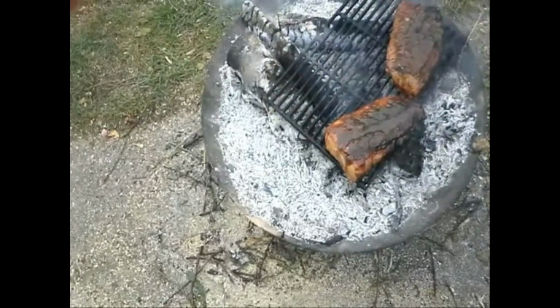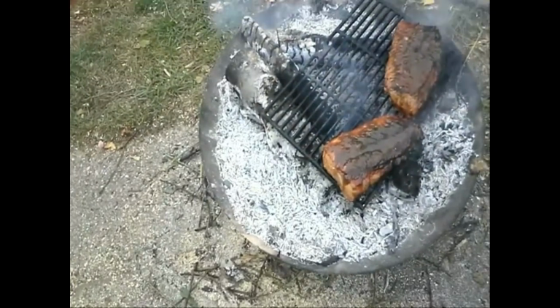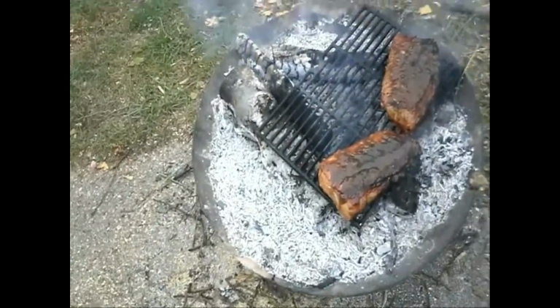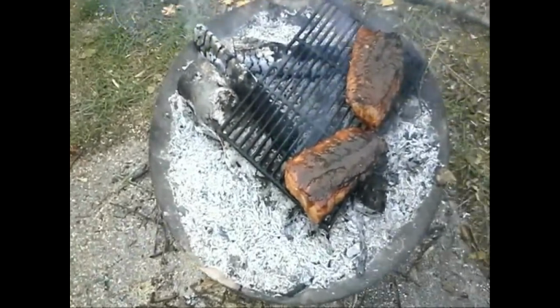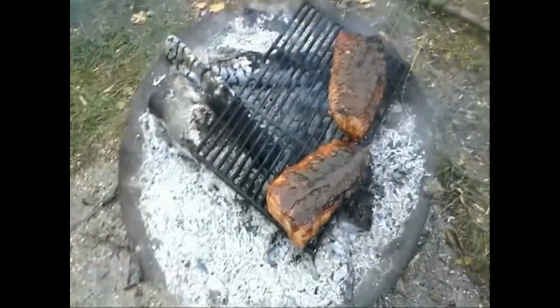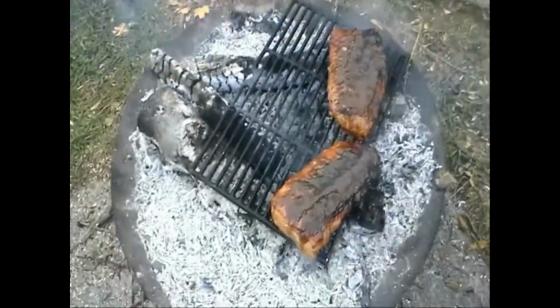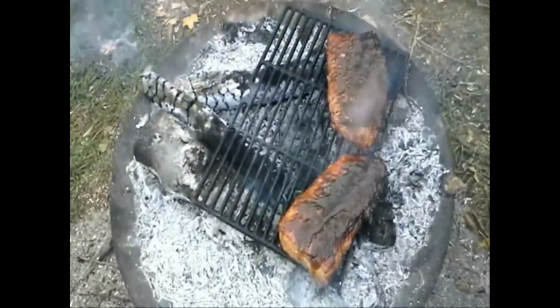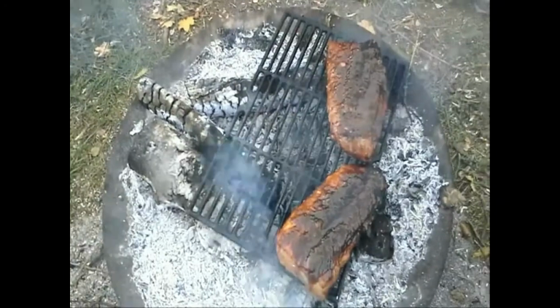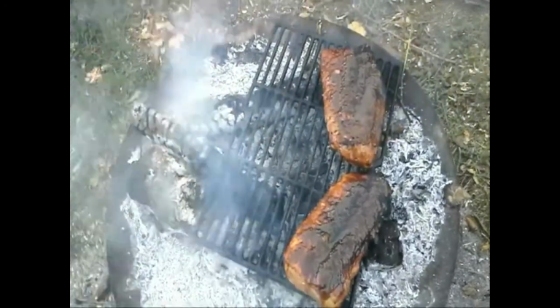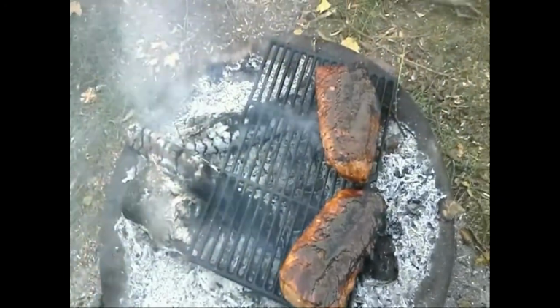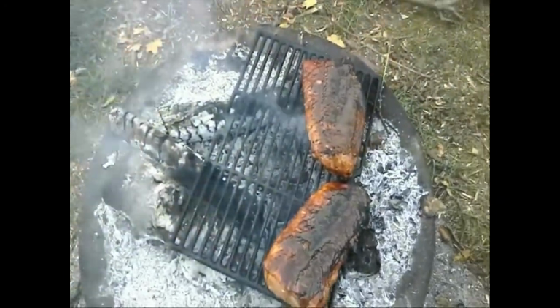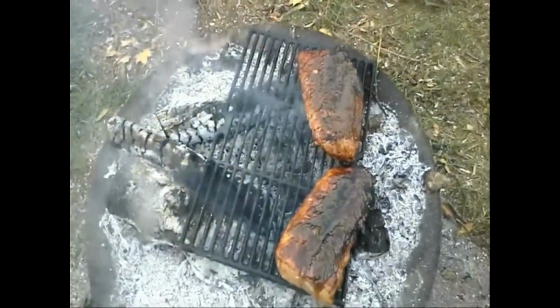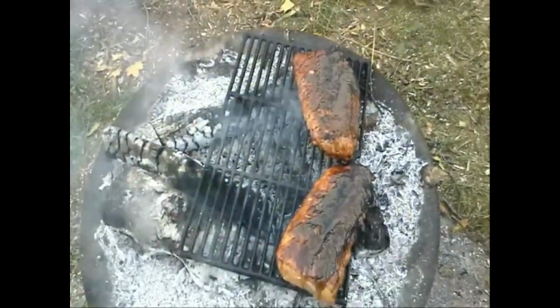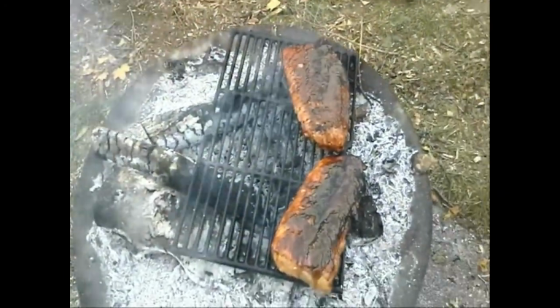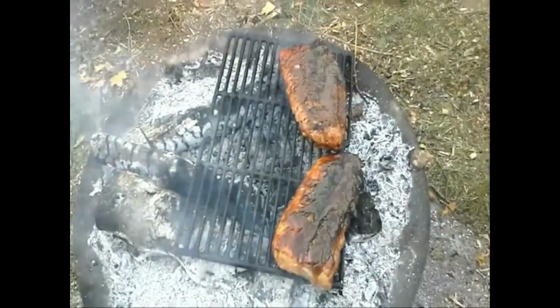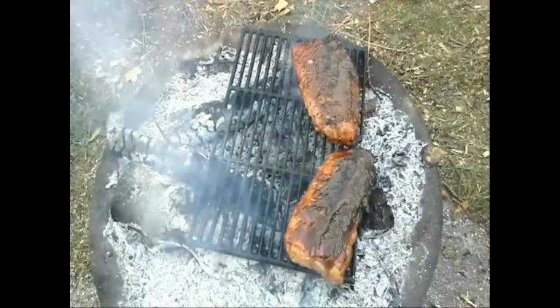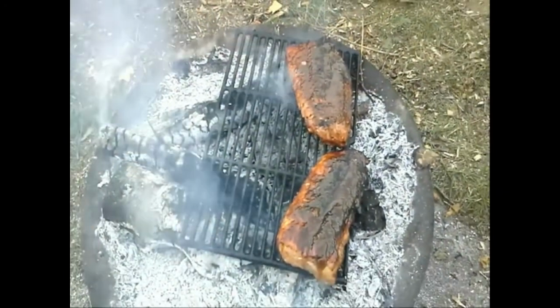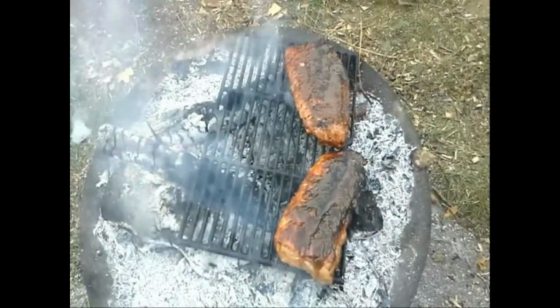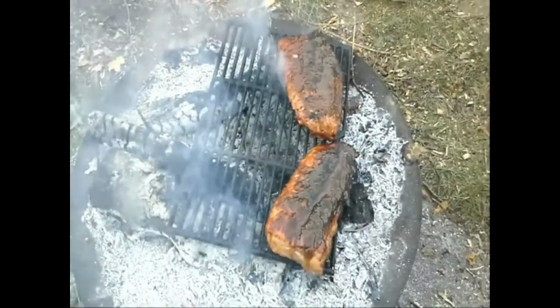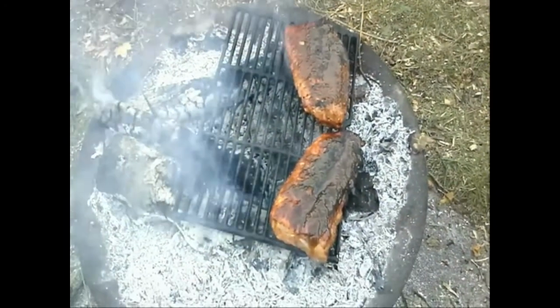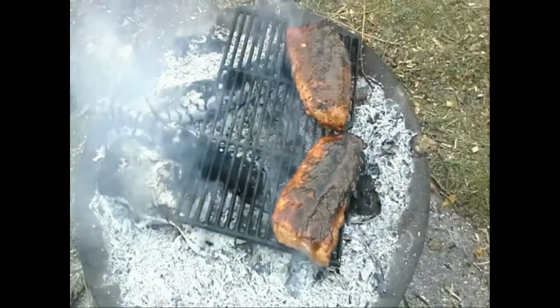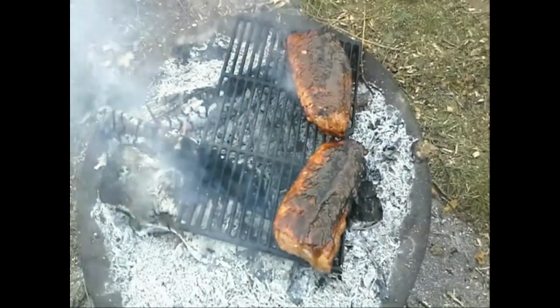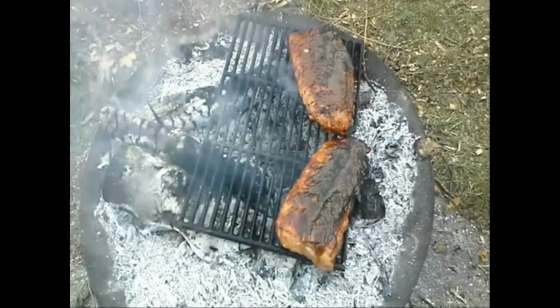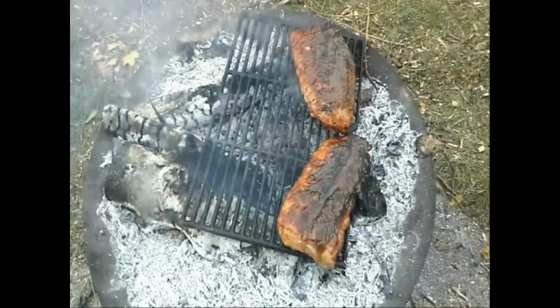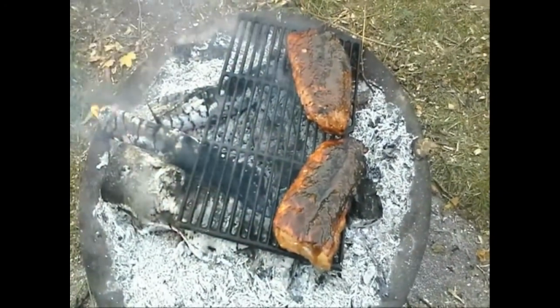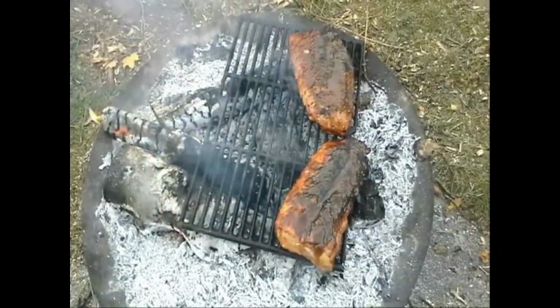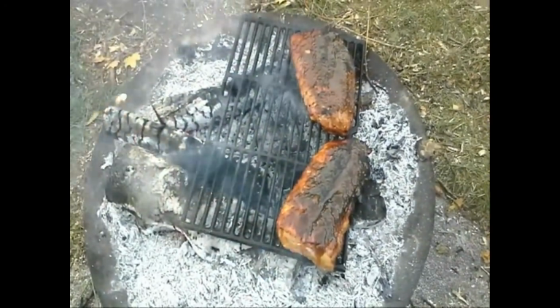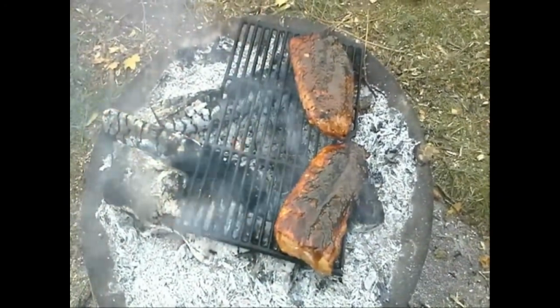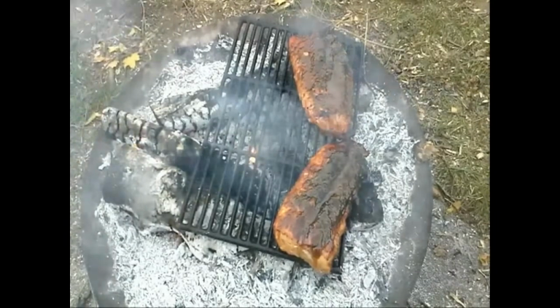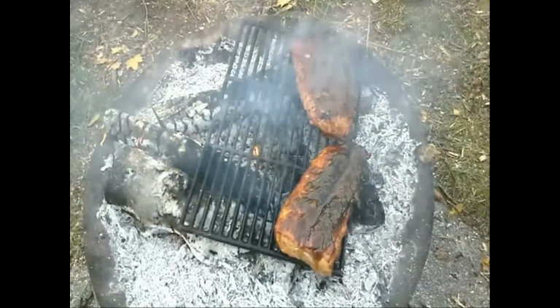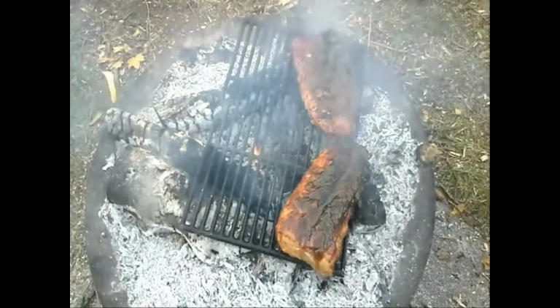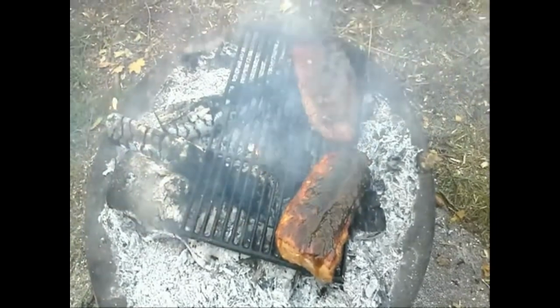In case anybody was wondering how we were finishing off those ribs — it's caveman style, right on the grill.